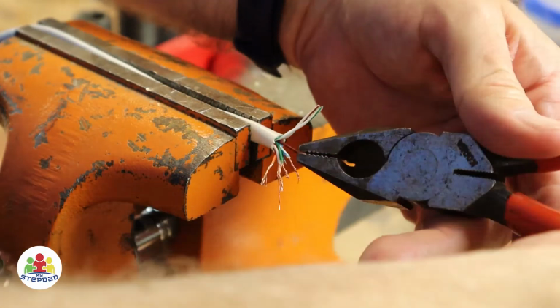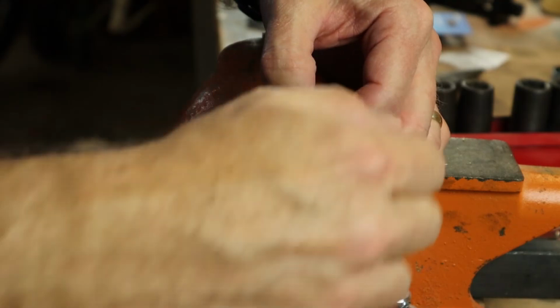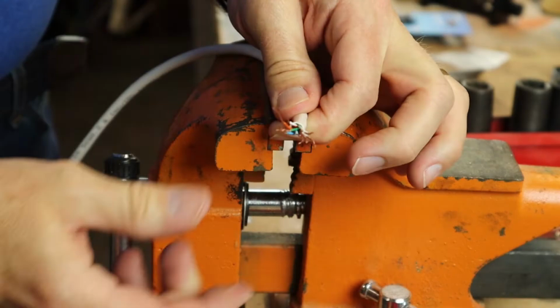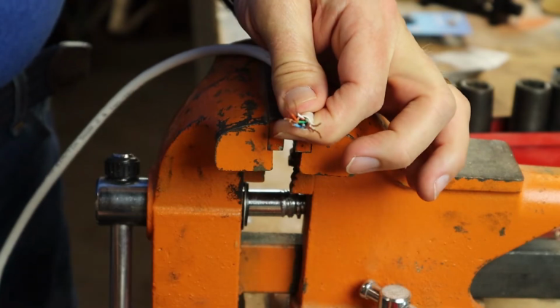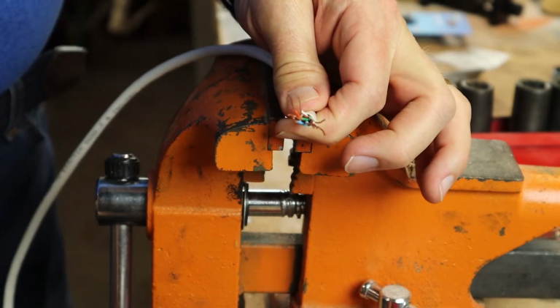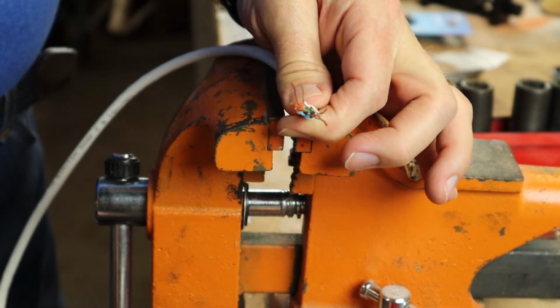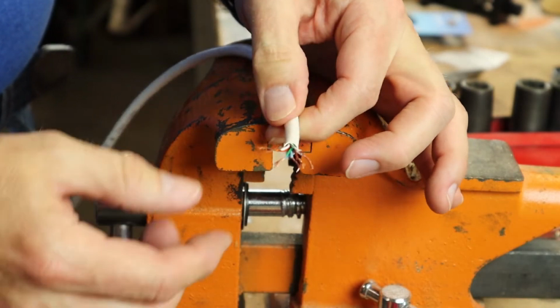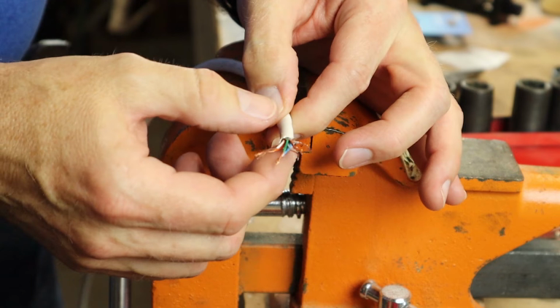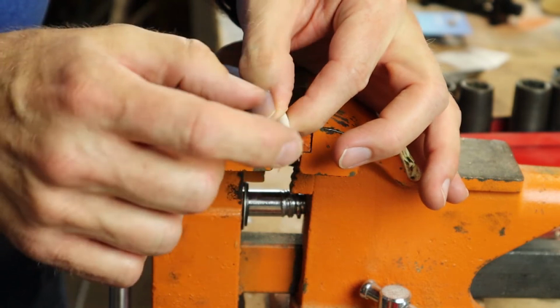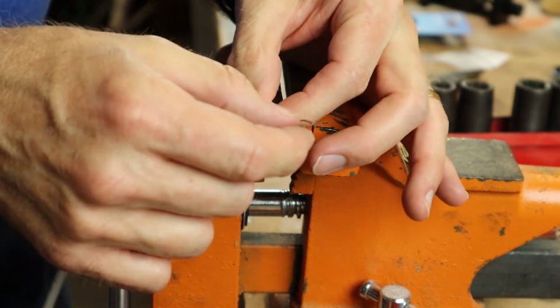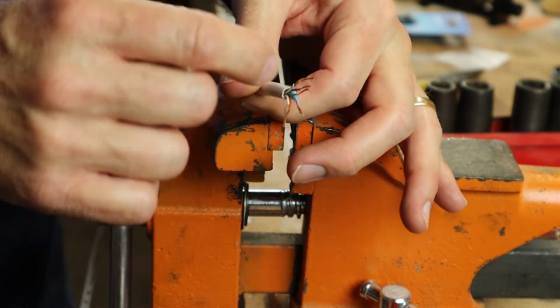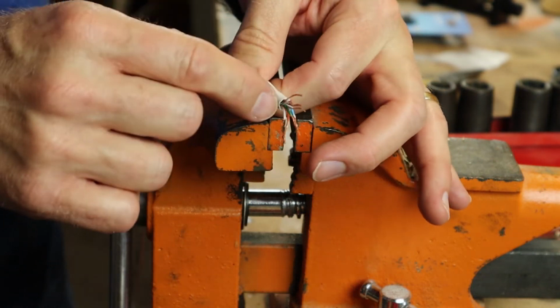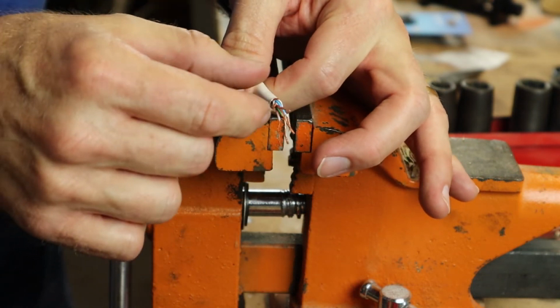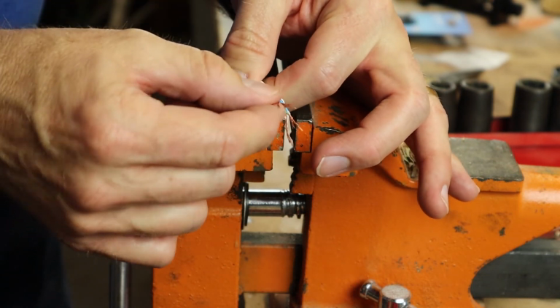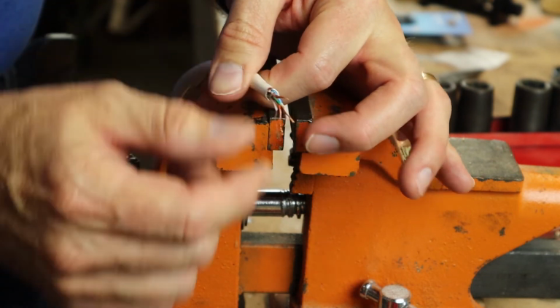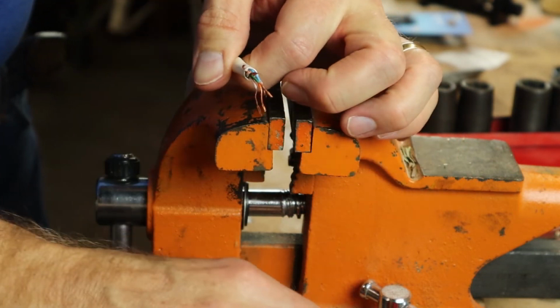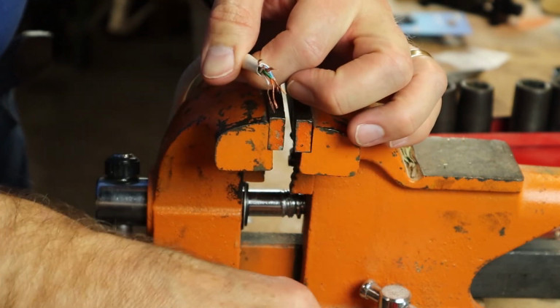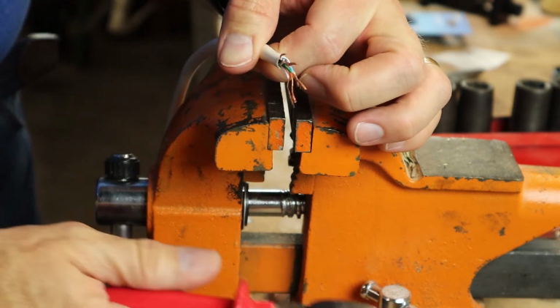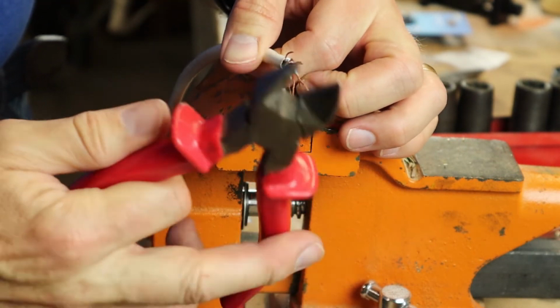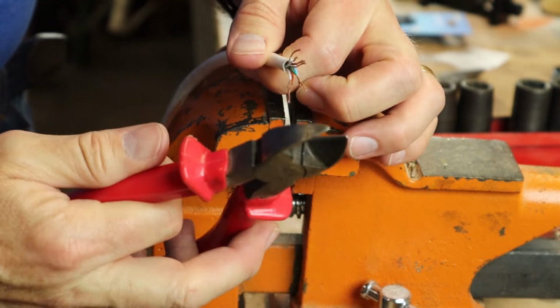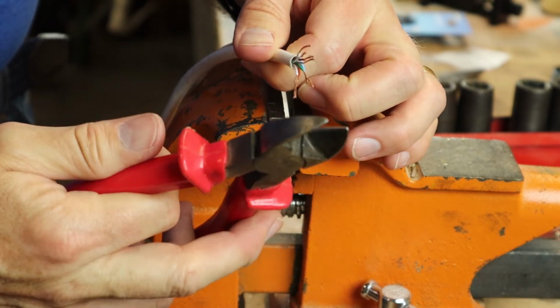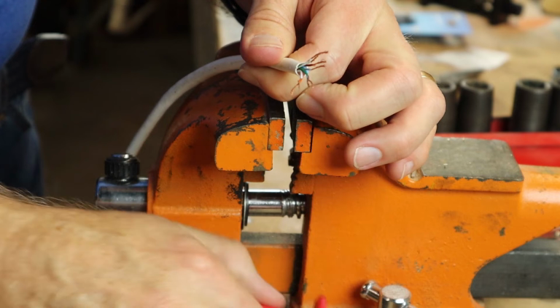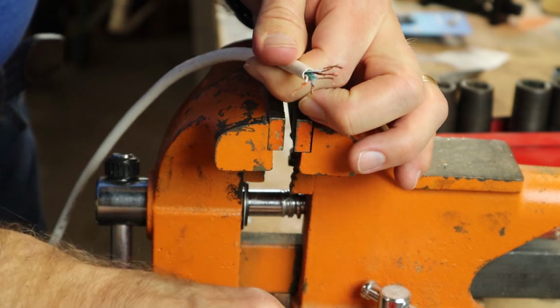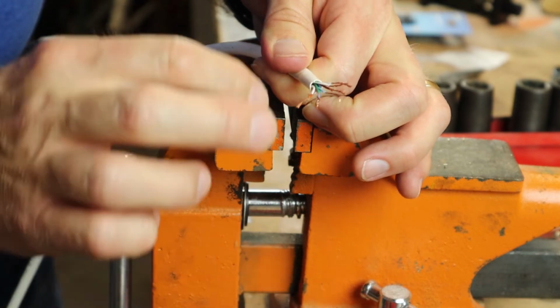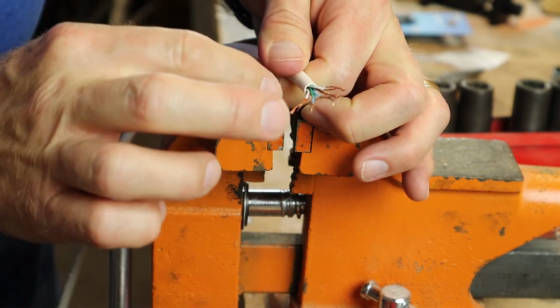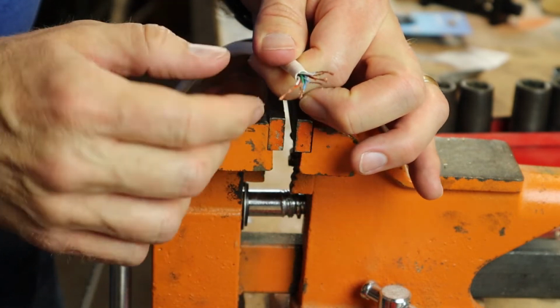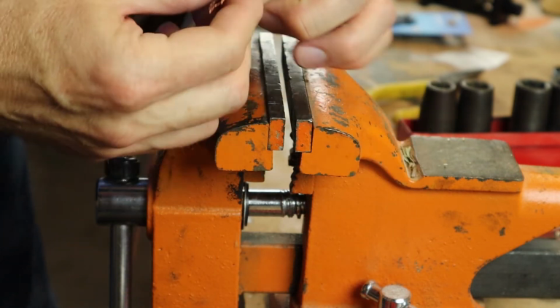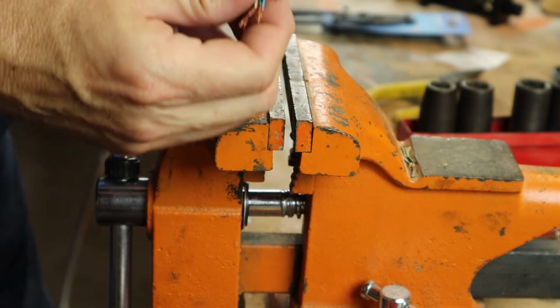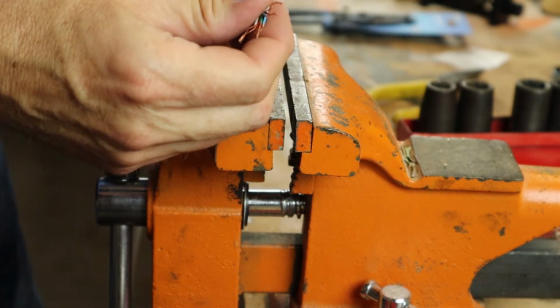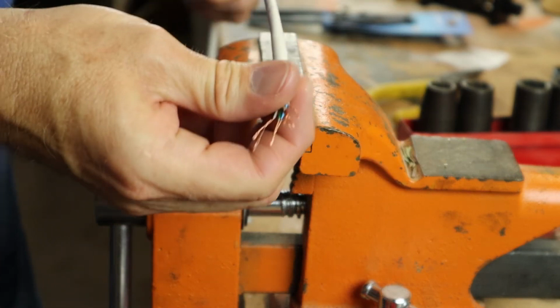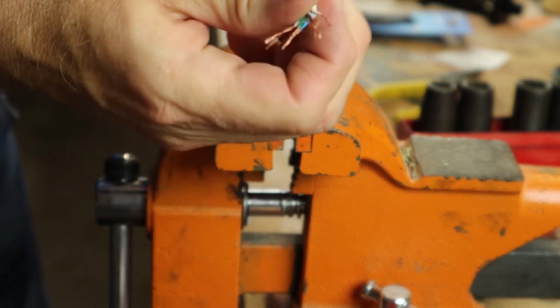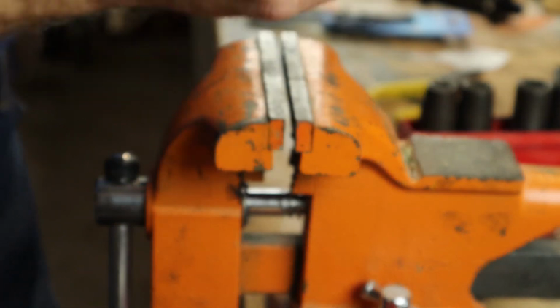Done. So that's how you can strip insulation off of wires with a pair of diagonal cutters, even if you don't have wire strippers.